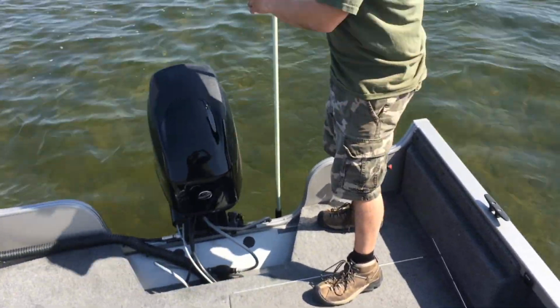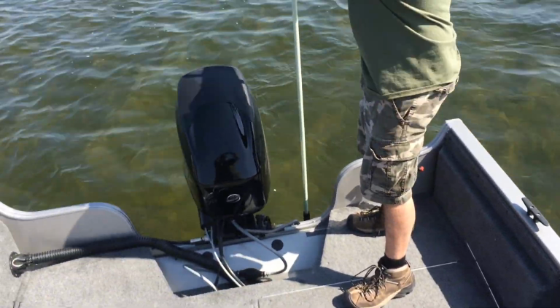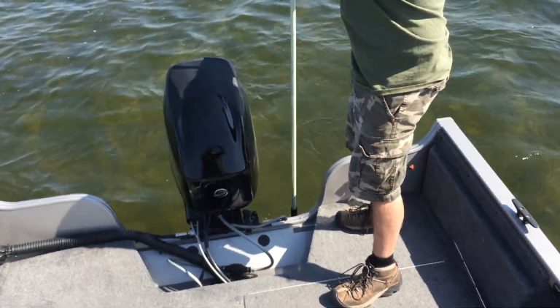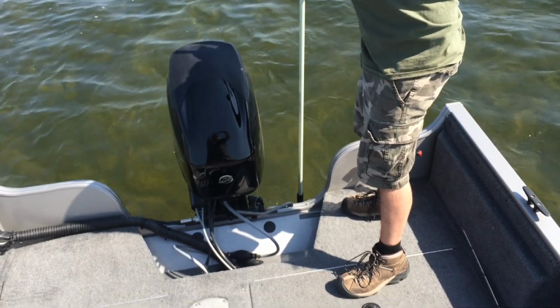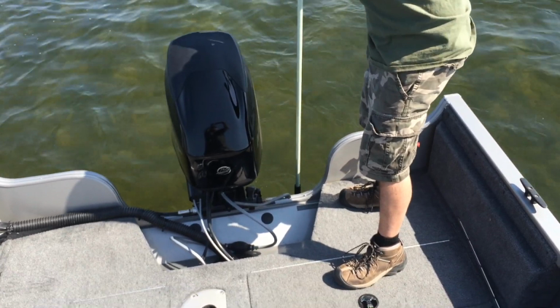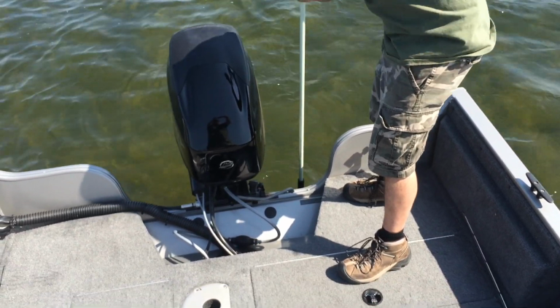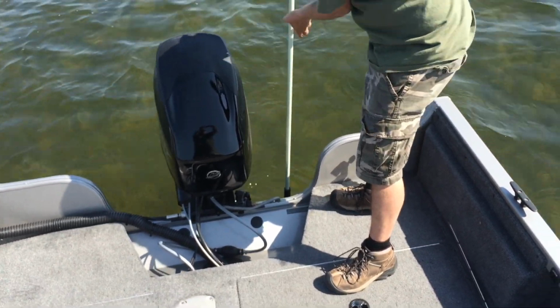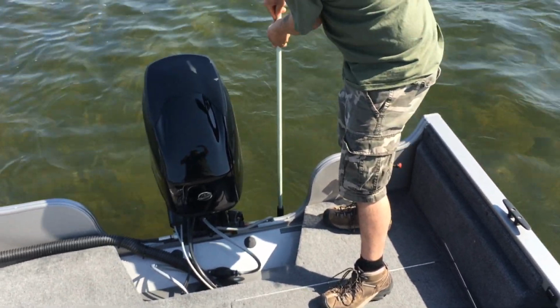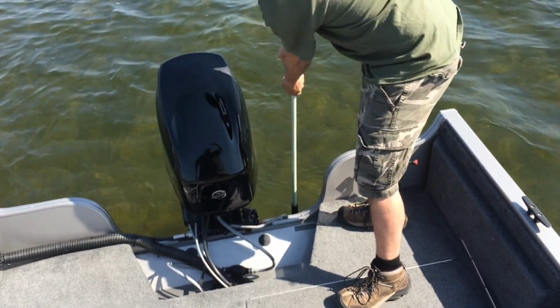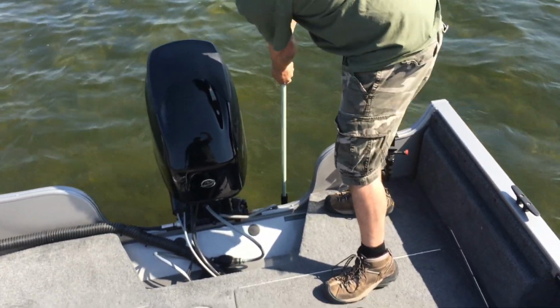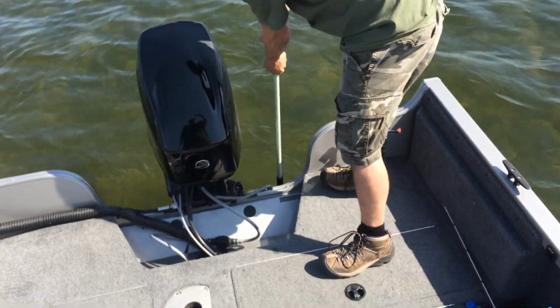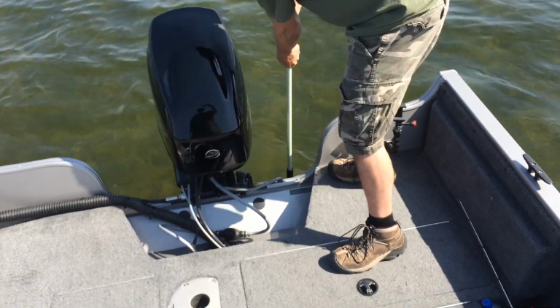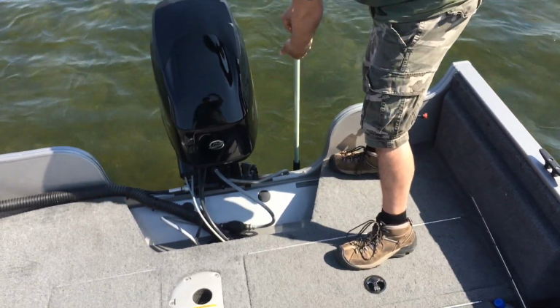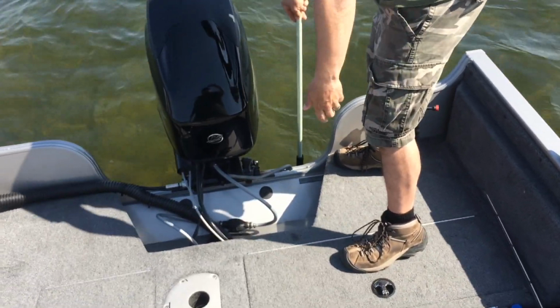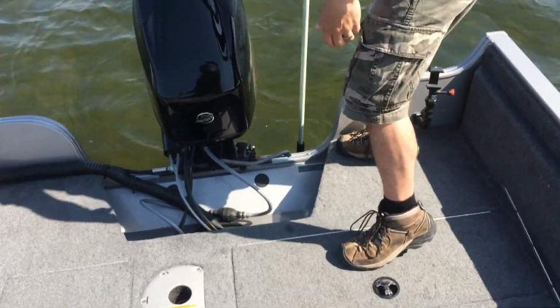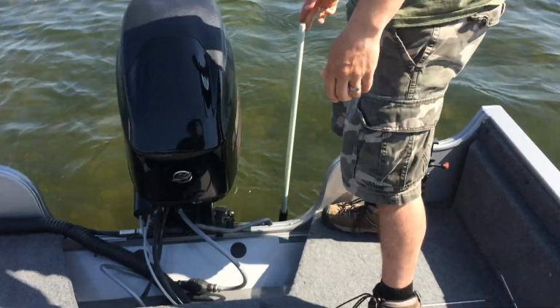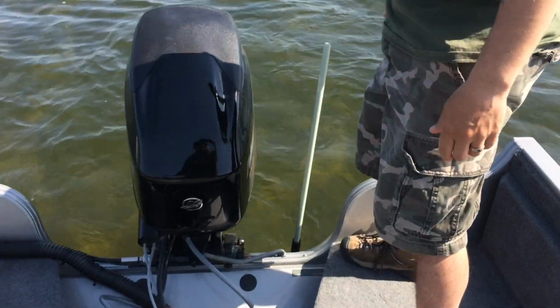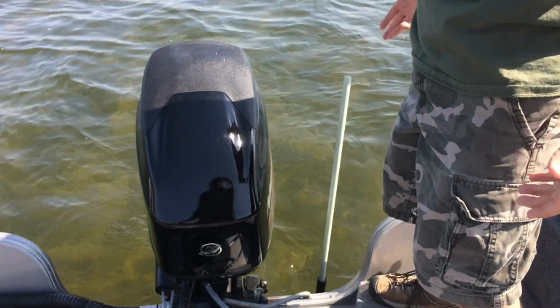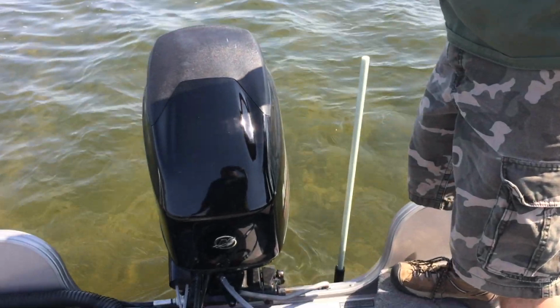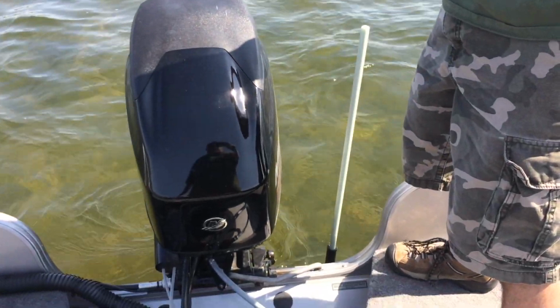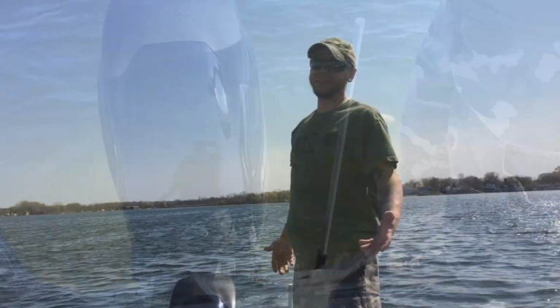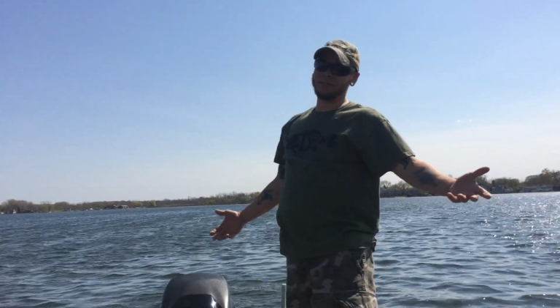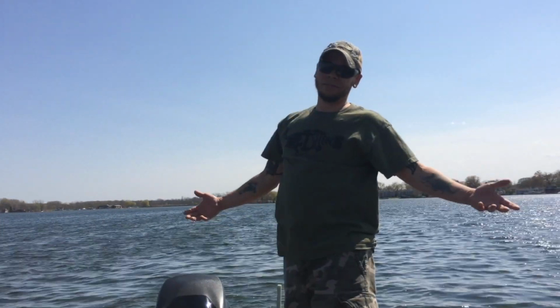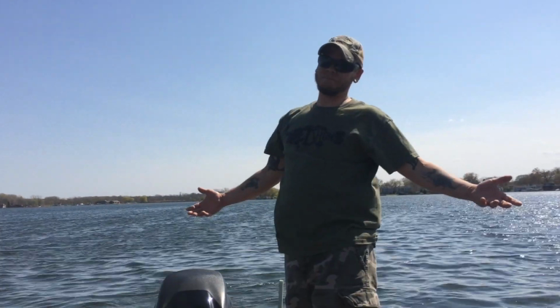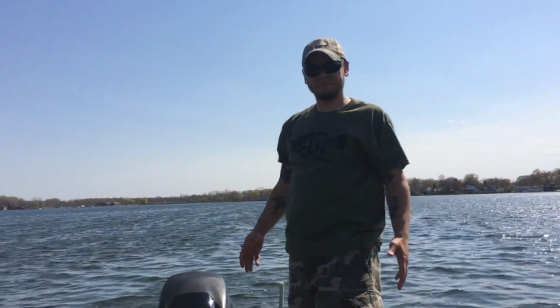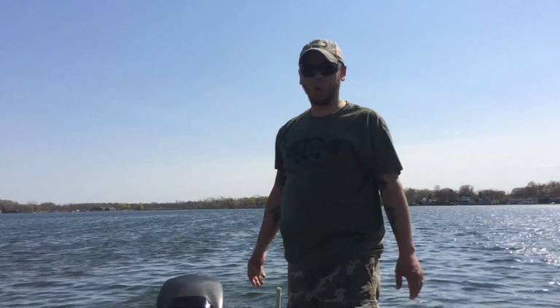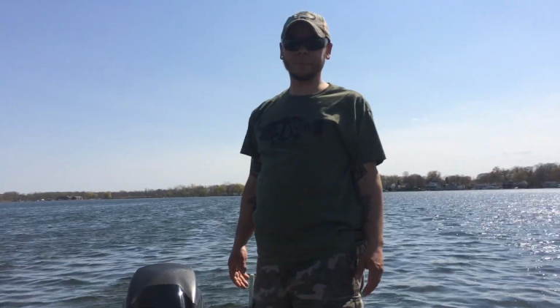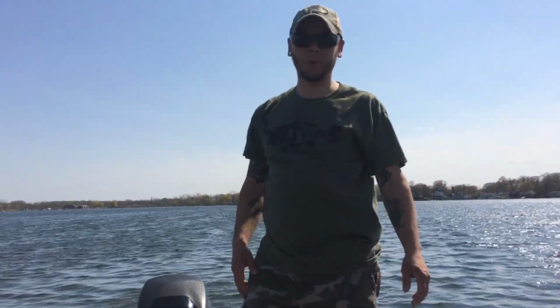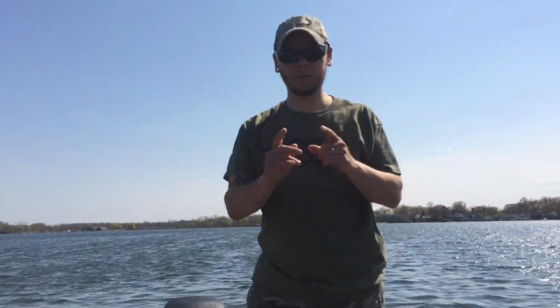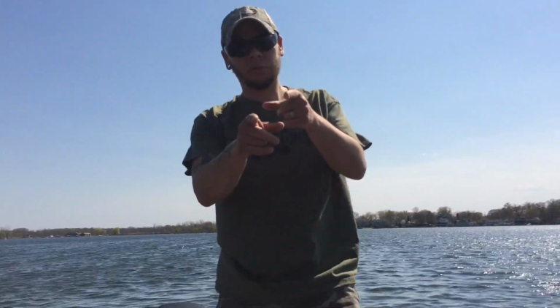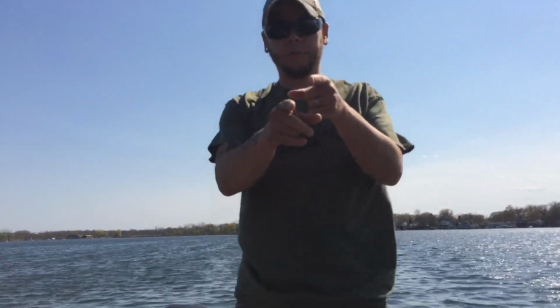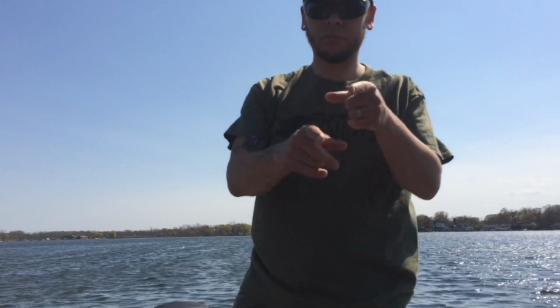I'm going to stick this into the dig-in transom mount. Basically what you do is you just jam it in. Boom — you're anchored off. Cheap, poor man's power pole. Fishing on.